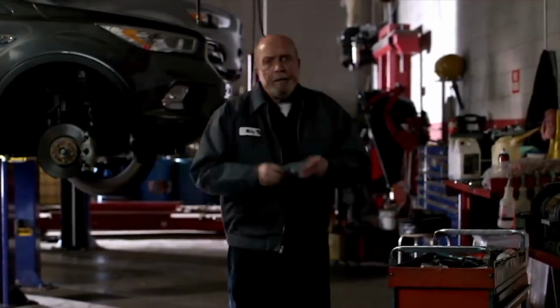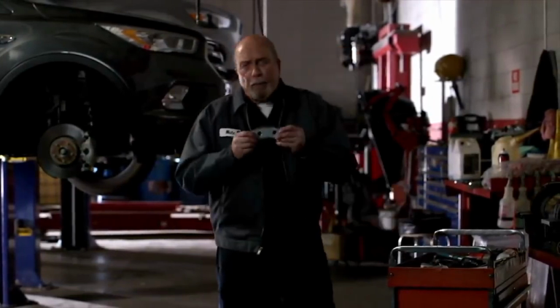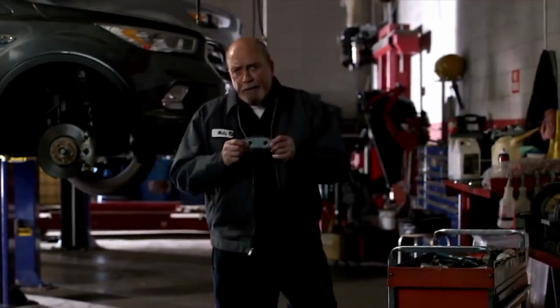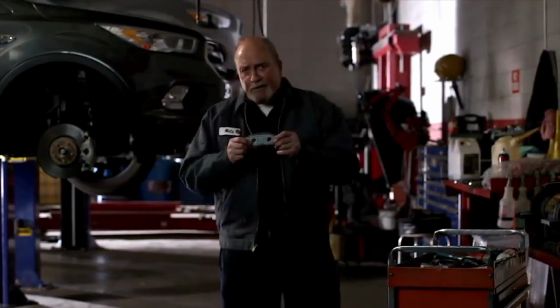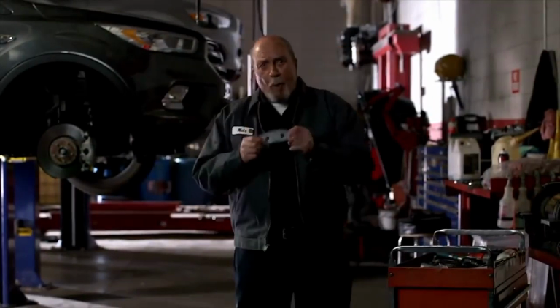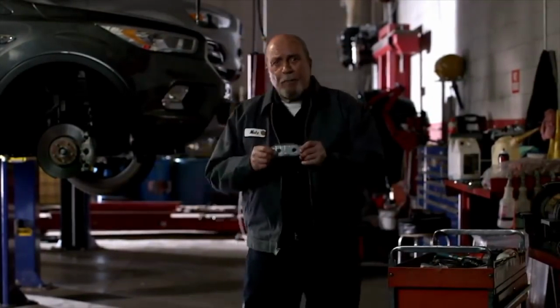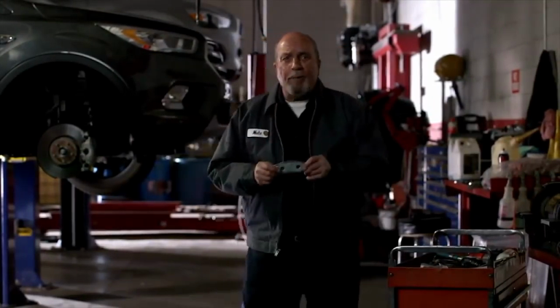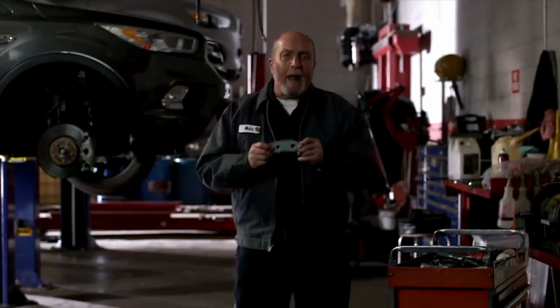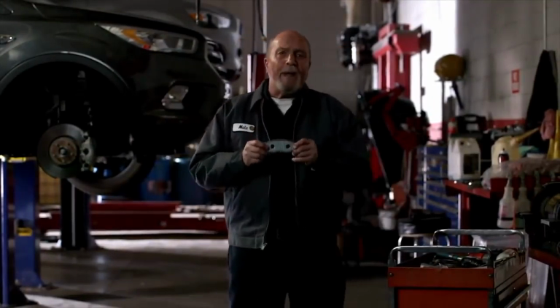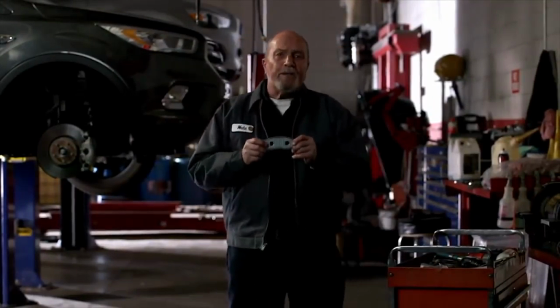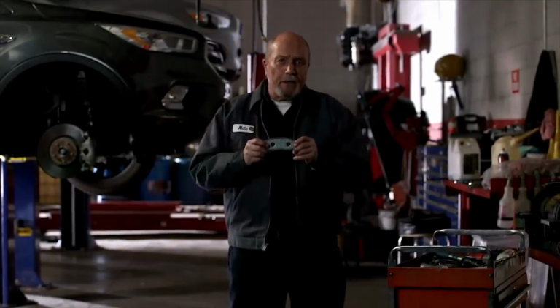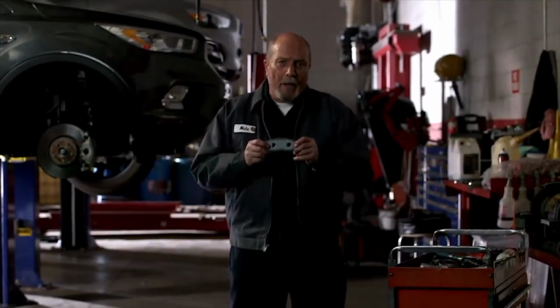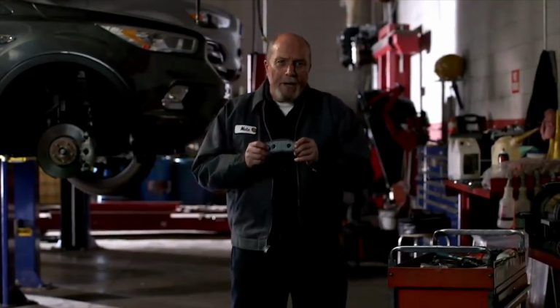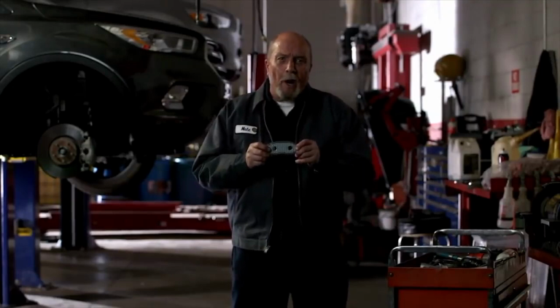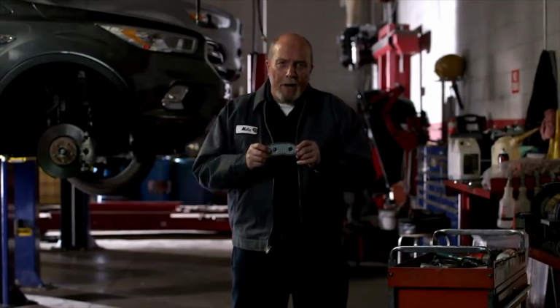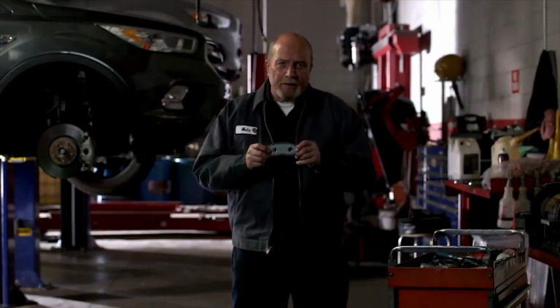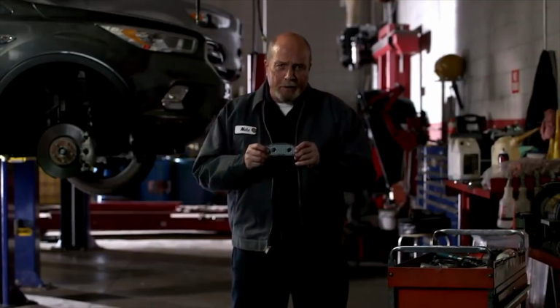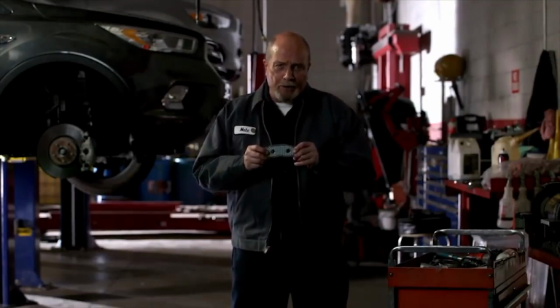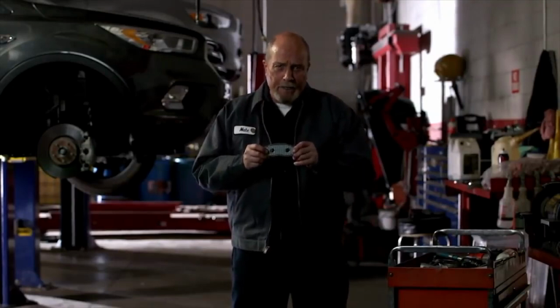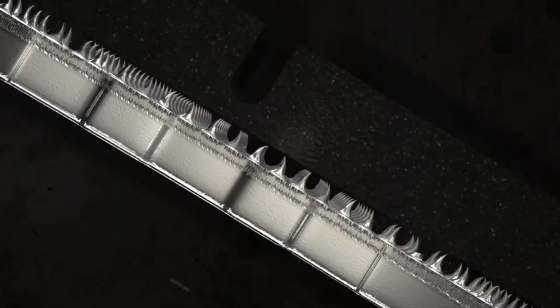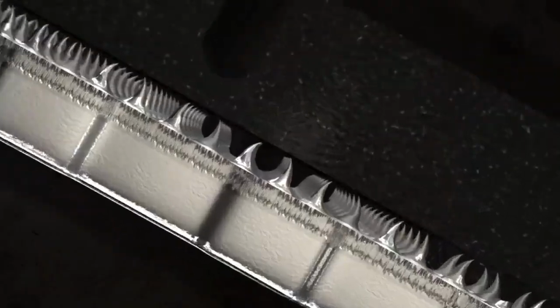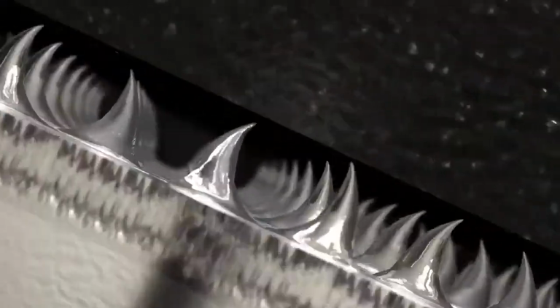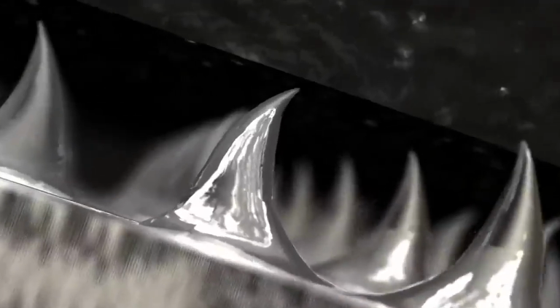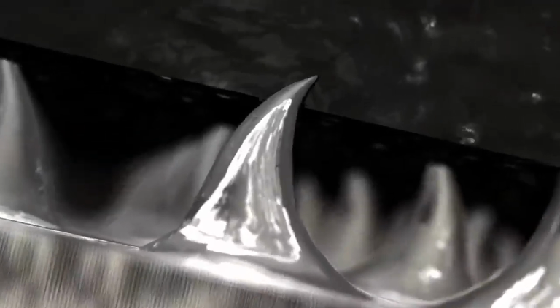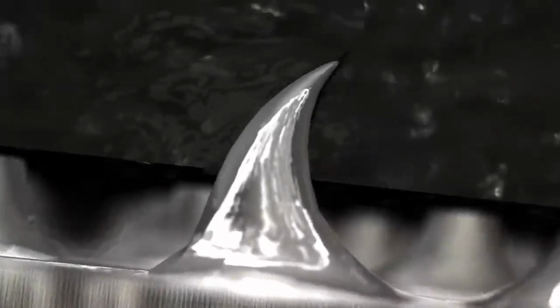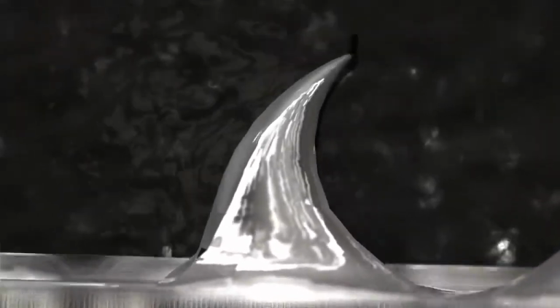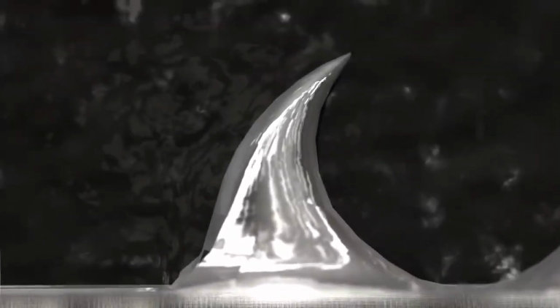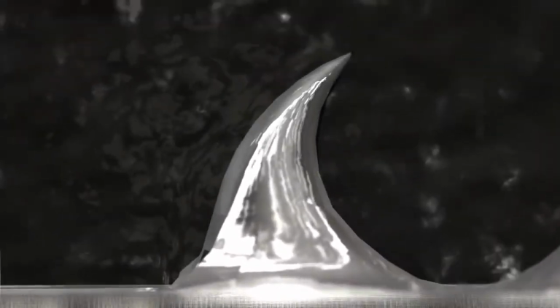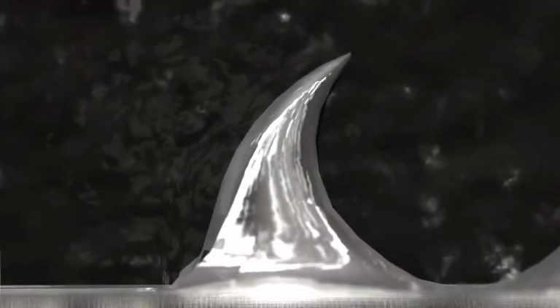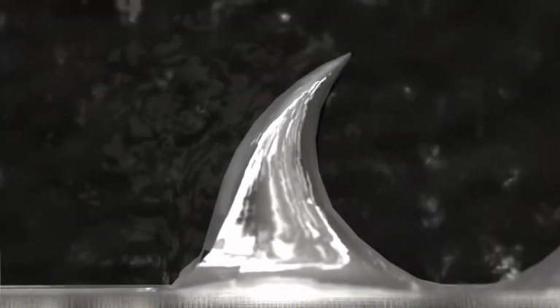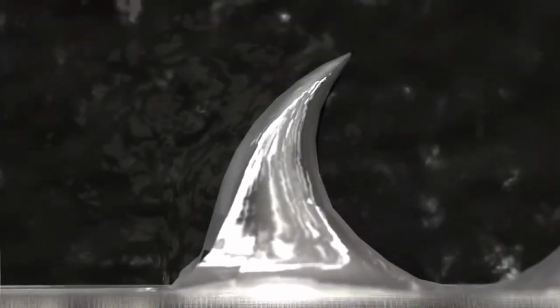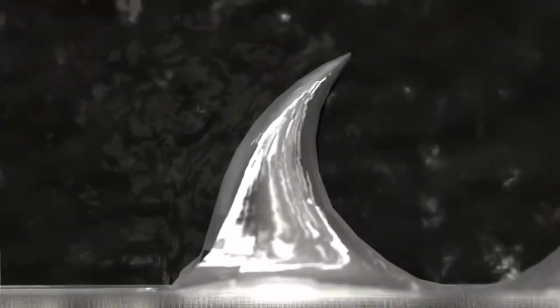Brake pads equipped with galvanized steel NRS technology. Their hooks grab the friction material — it won't let go.